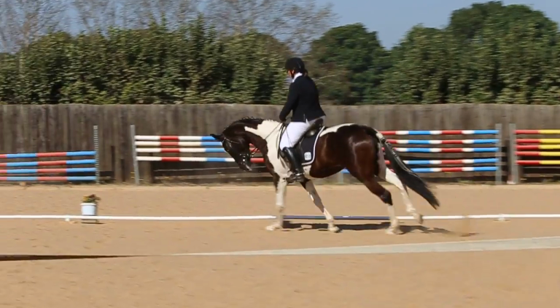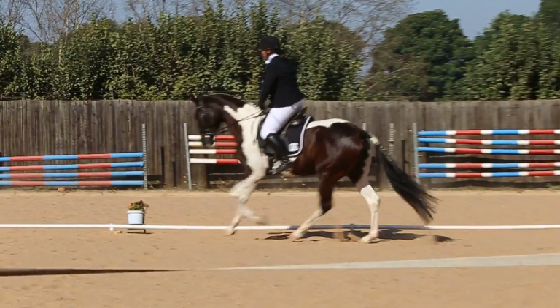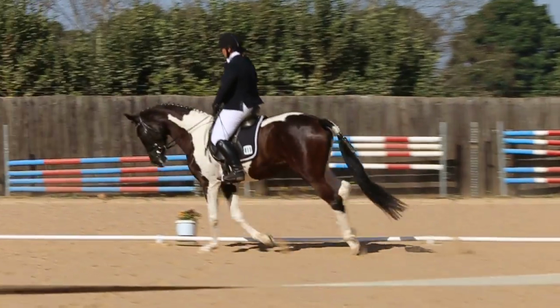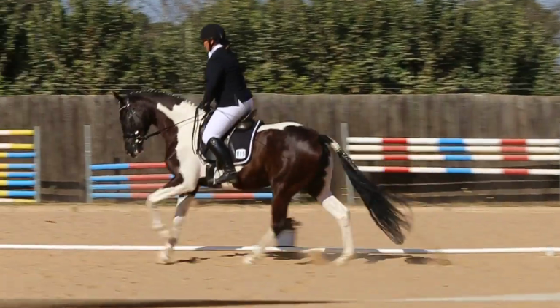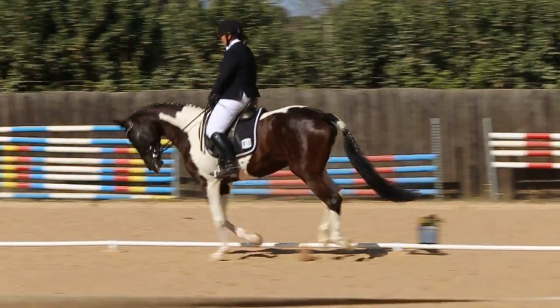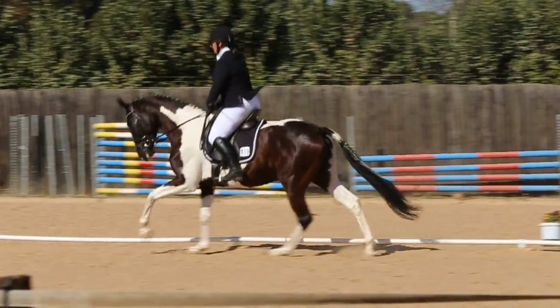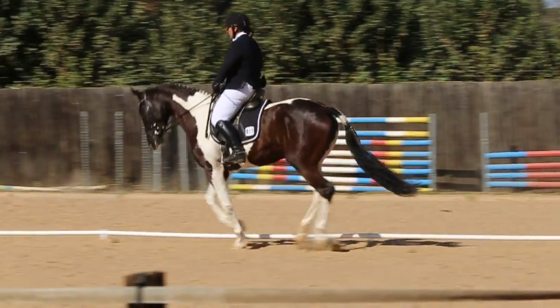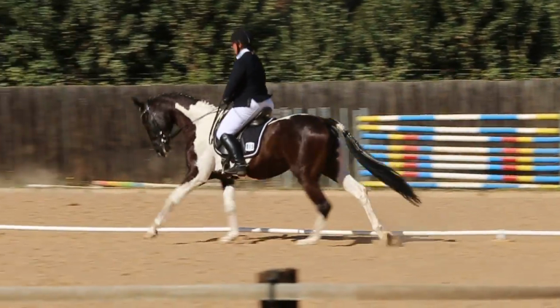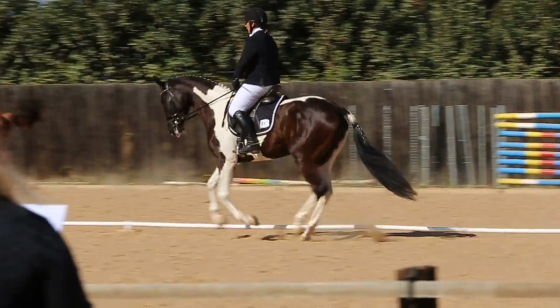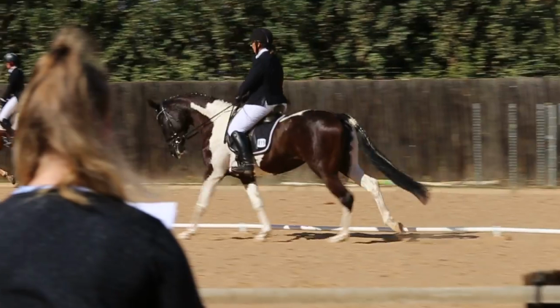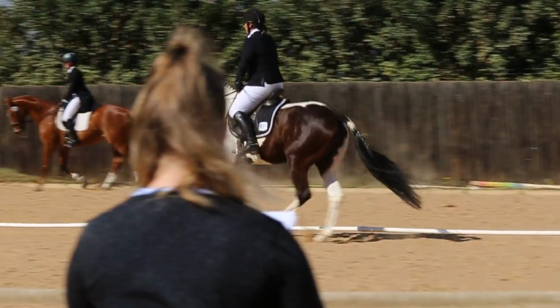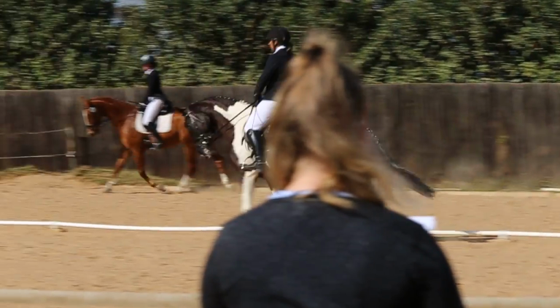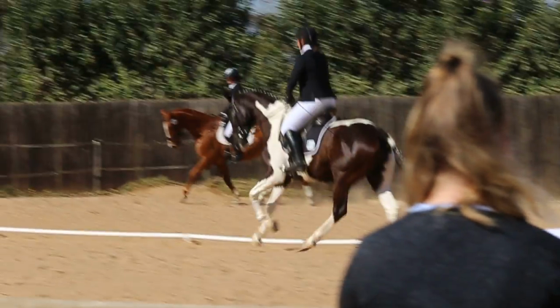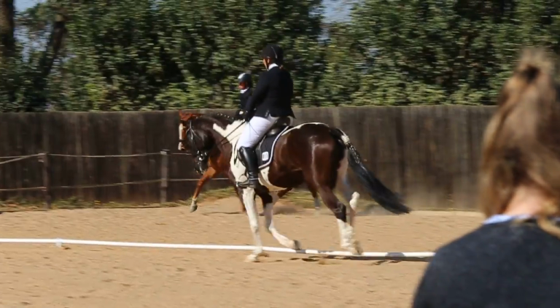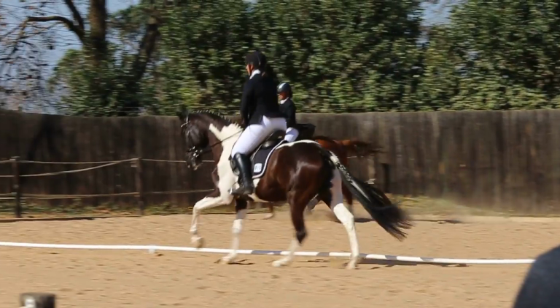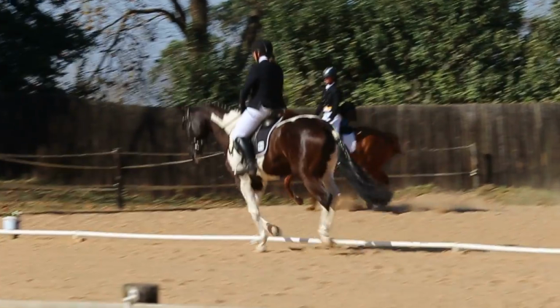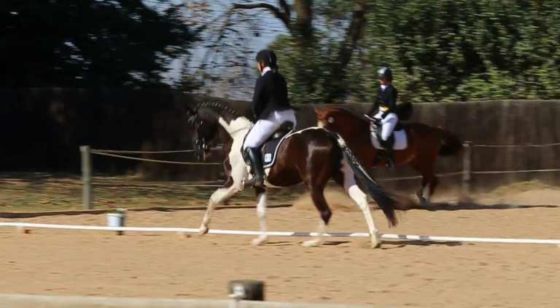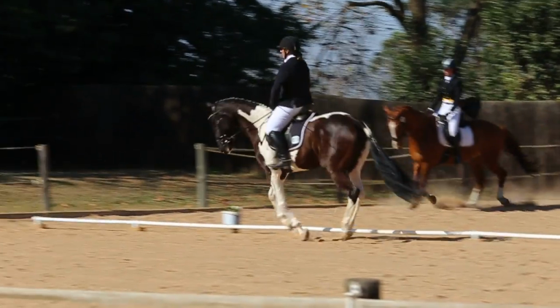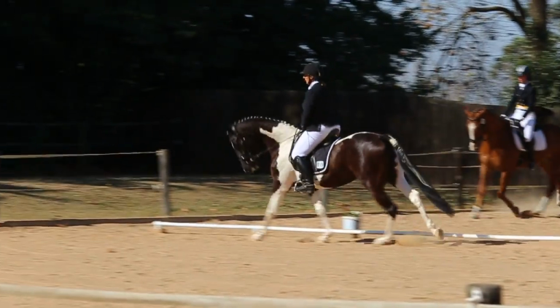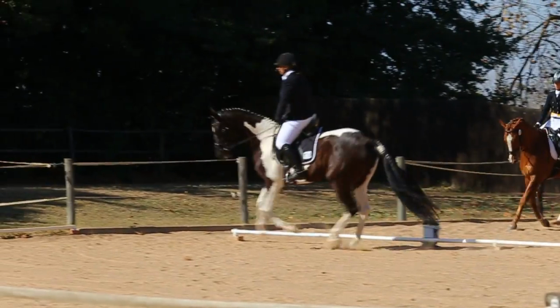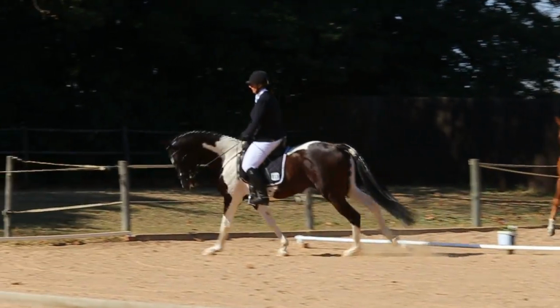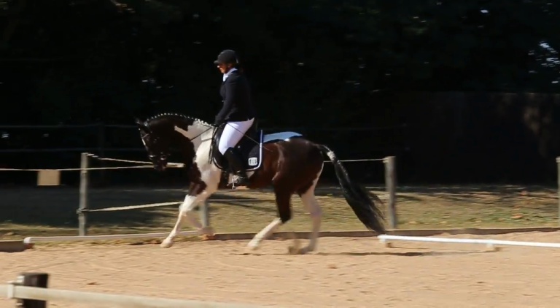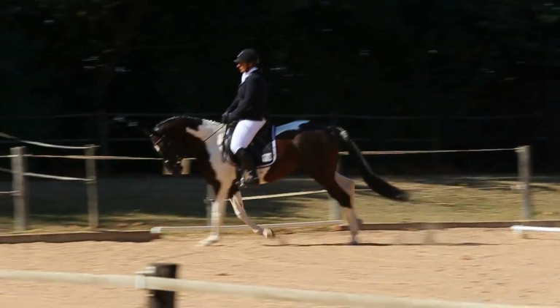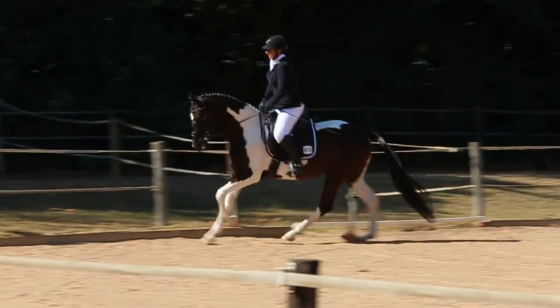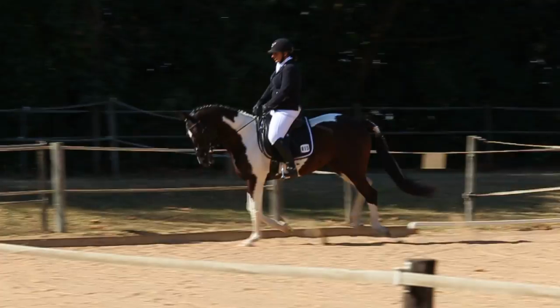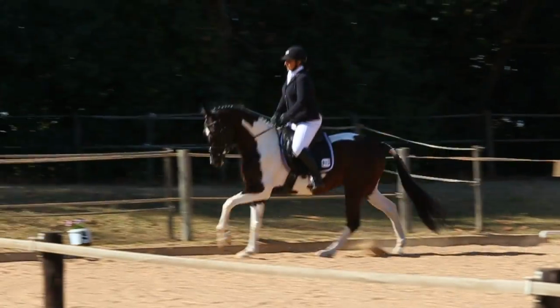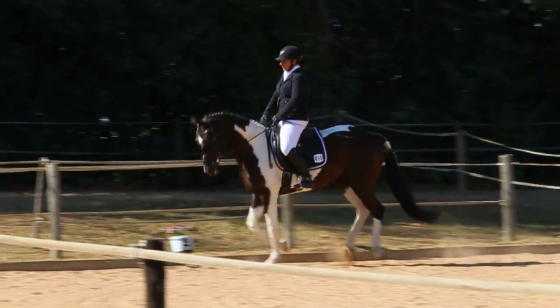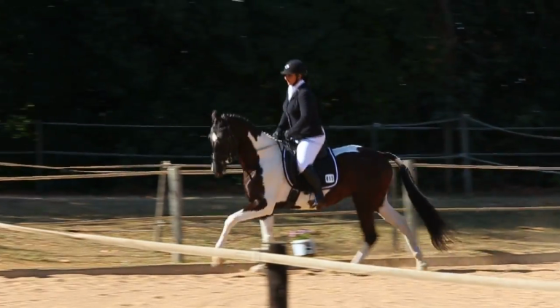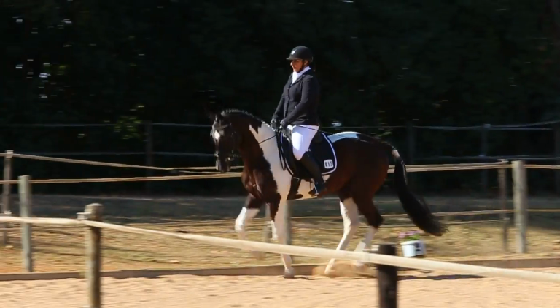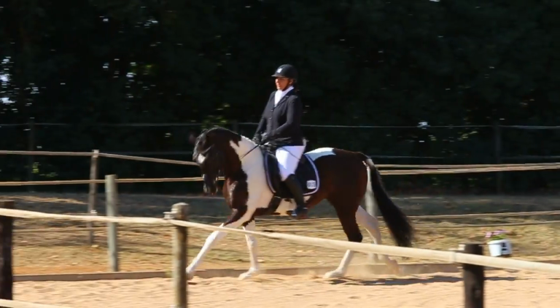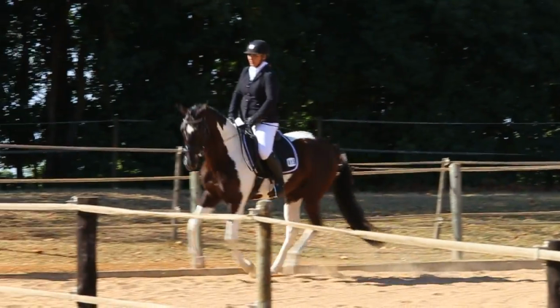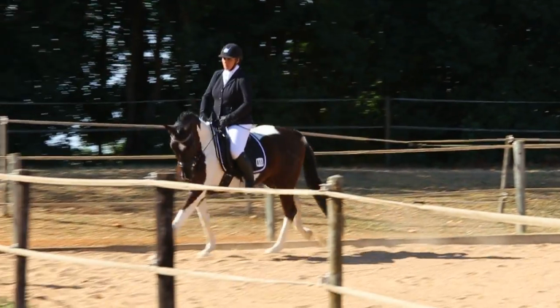P, X, S, change rein. X, working trot. S, H, C, M, B, working trot.